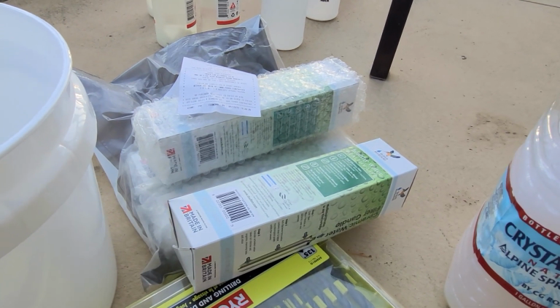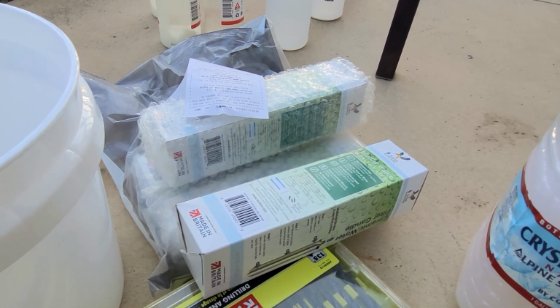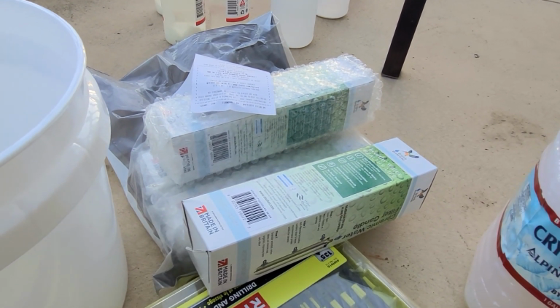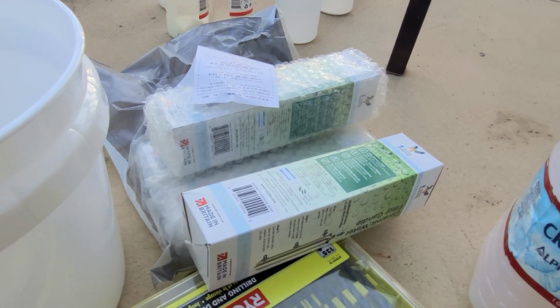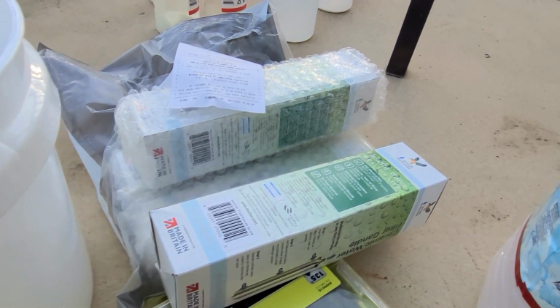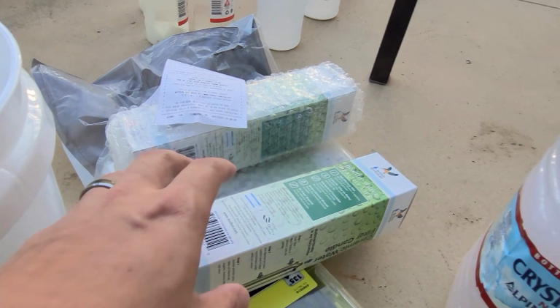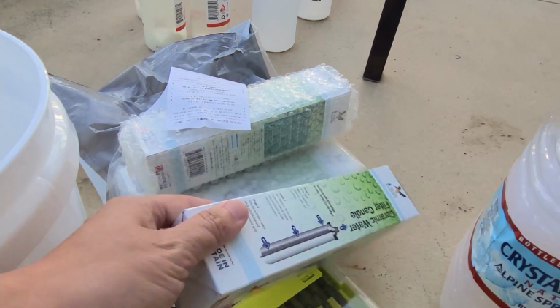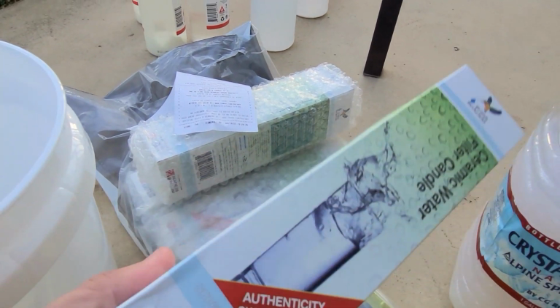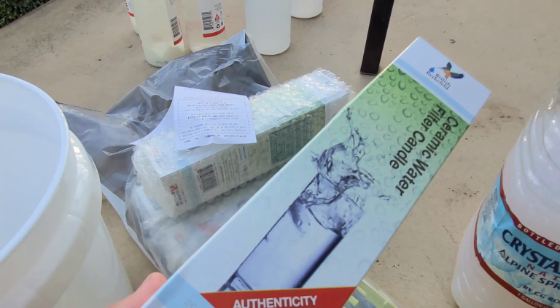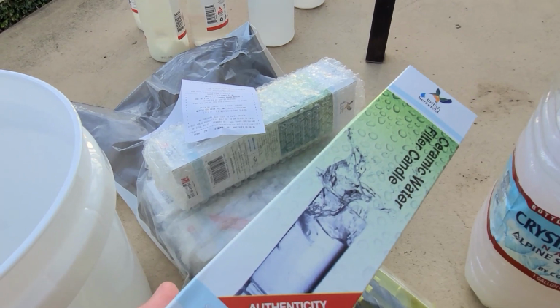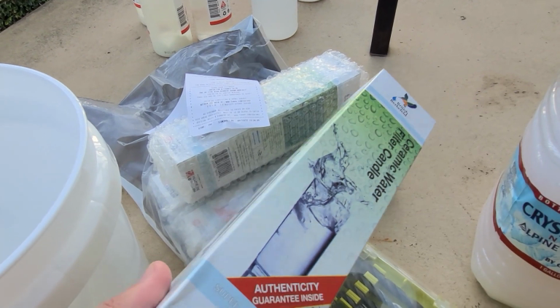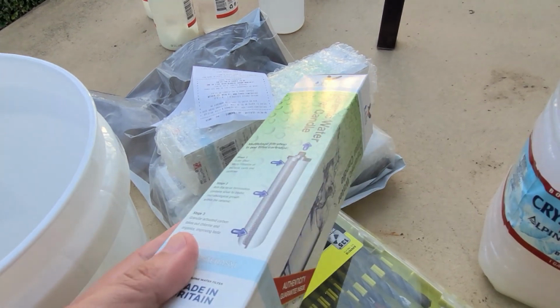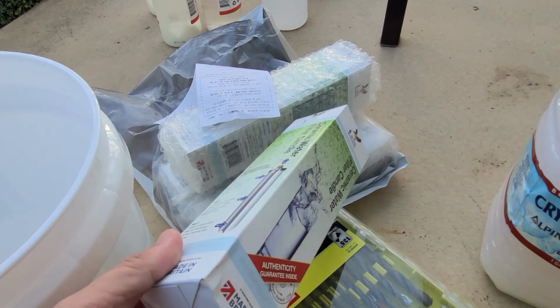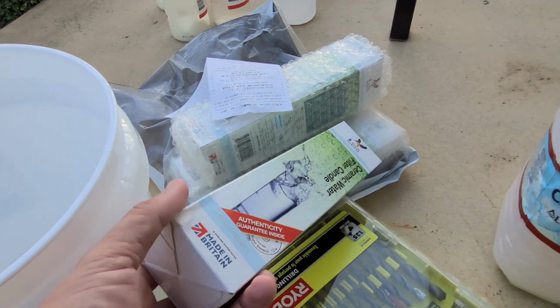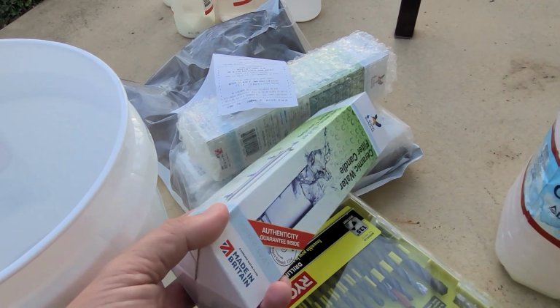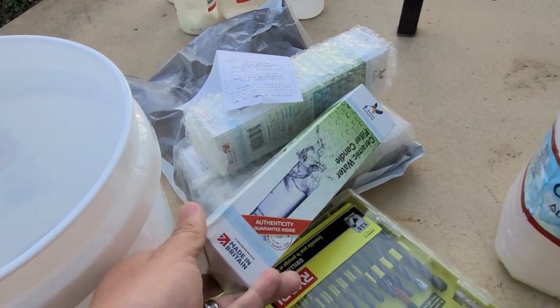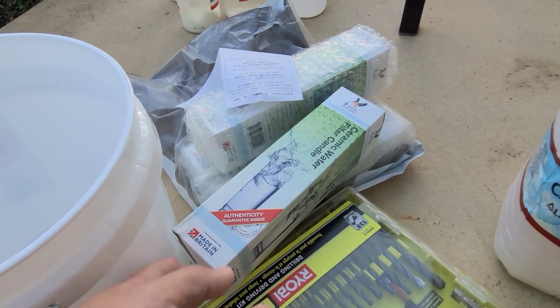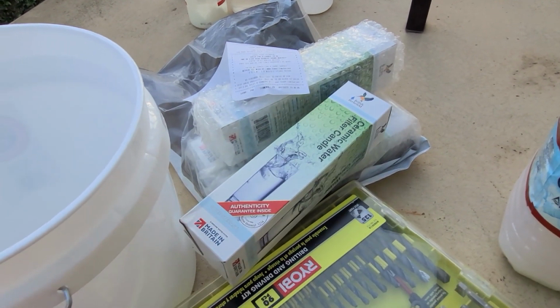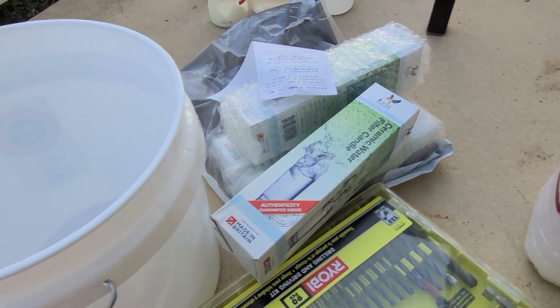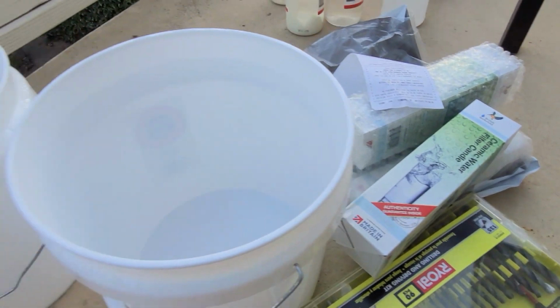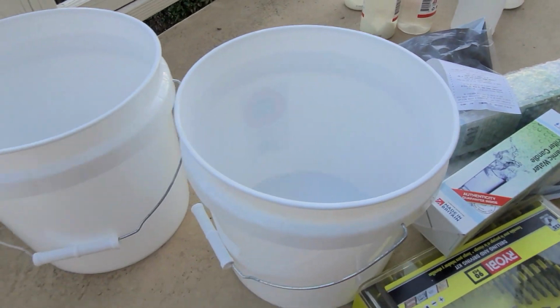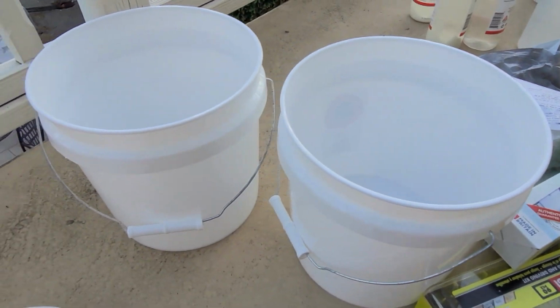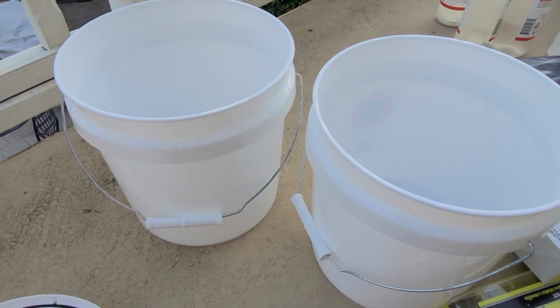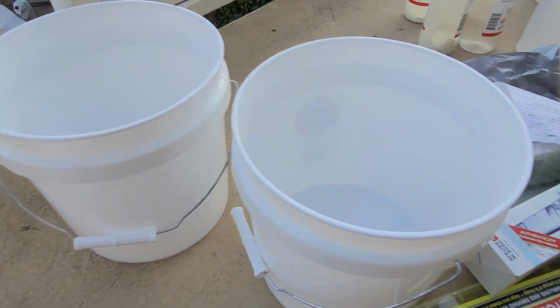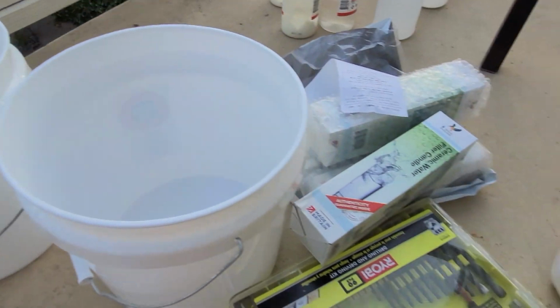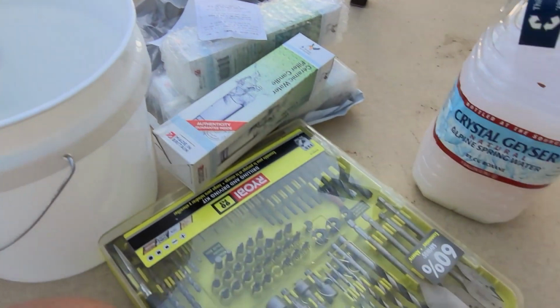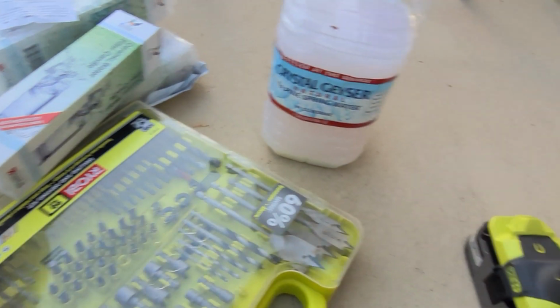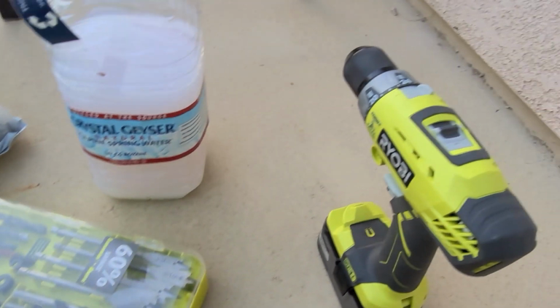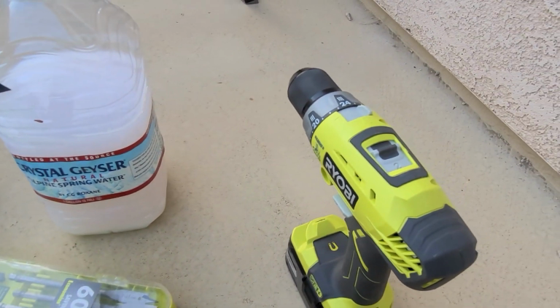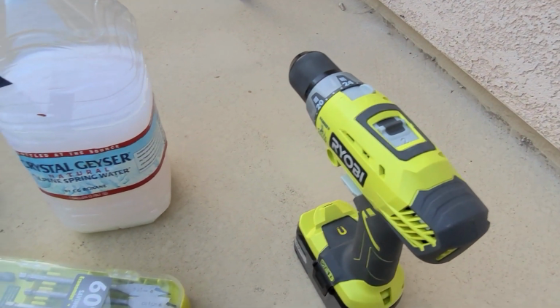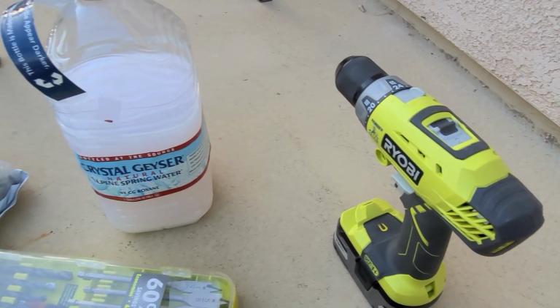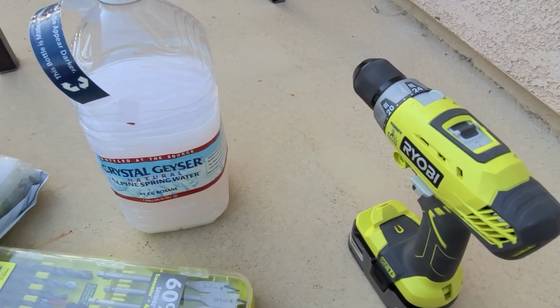It's kind of an old-fashioned way to do things. We're going to use these ceramic filter candles, a couple of buckets, a drill — we're going to go ahead and put together something here.